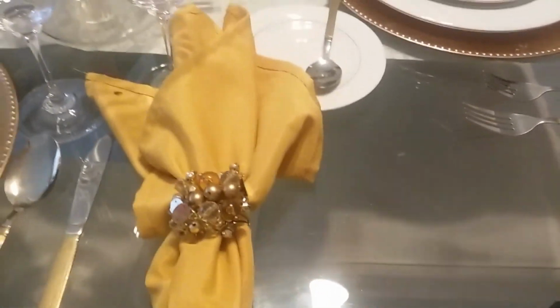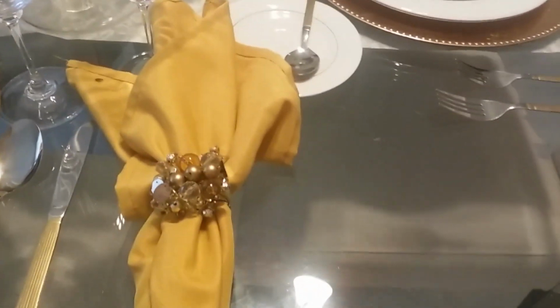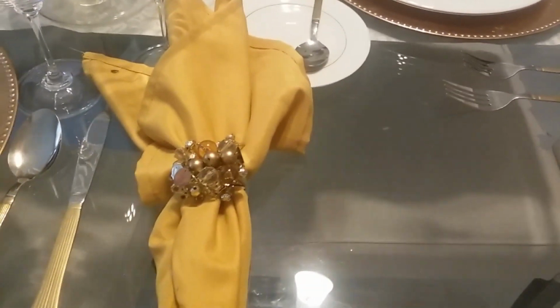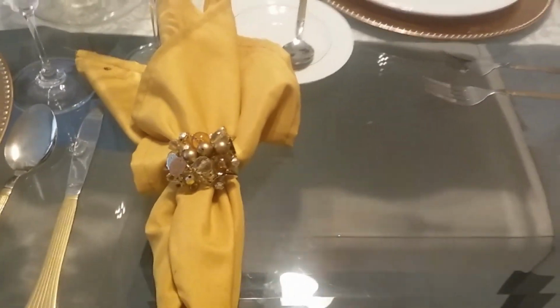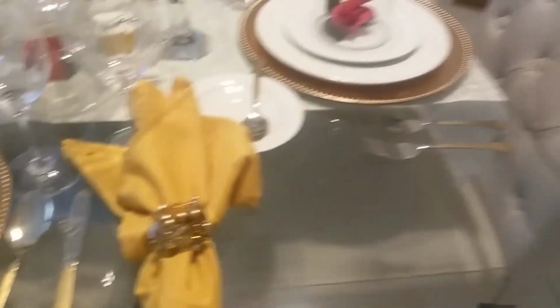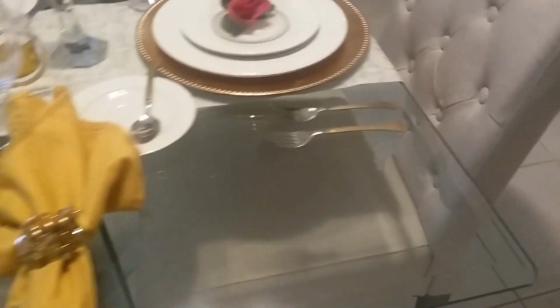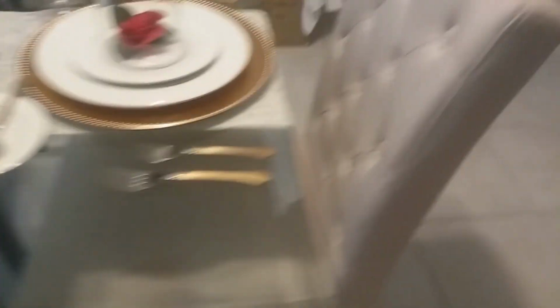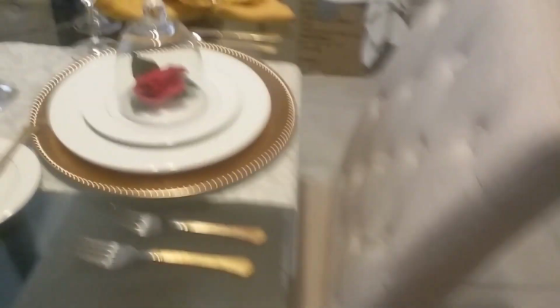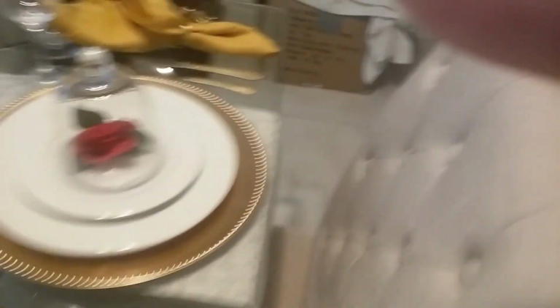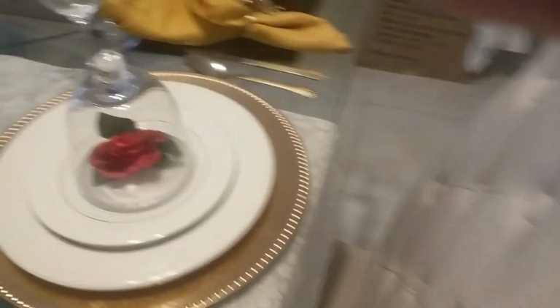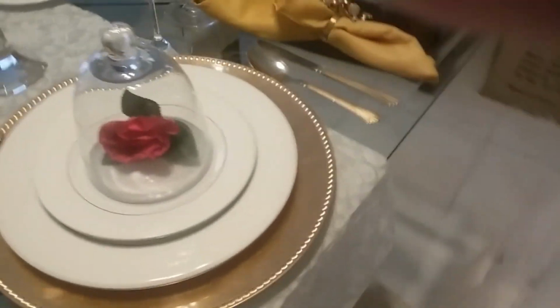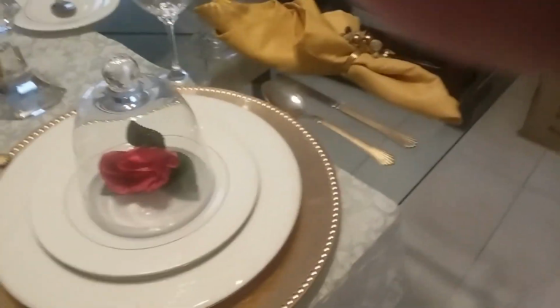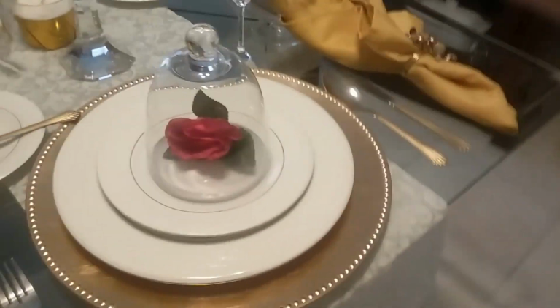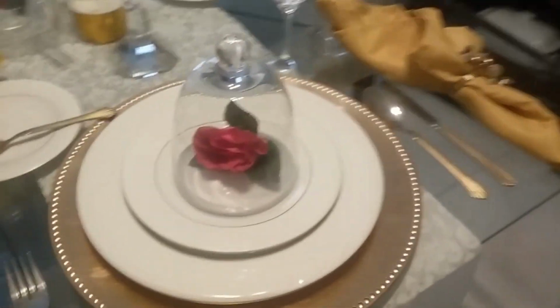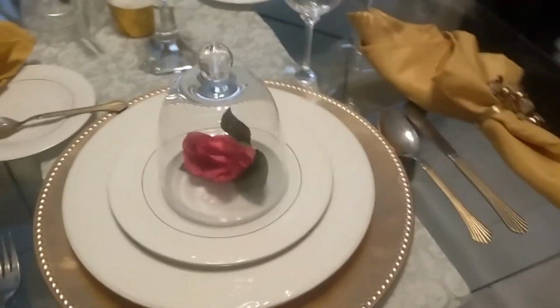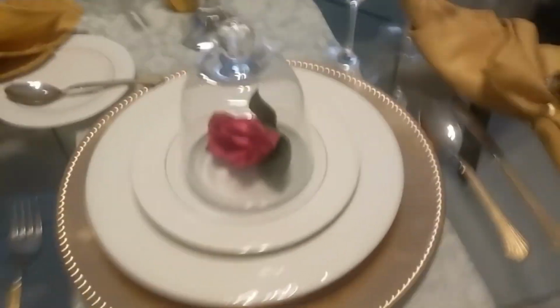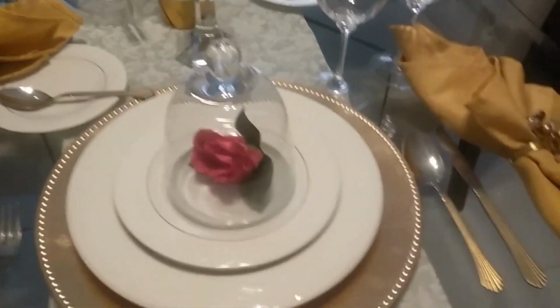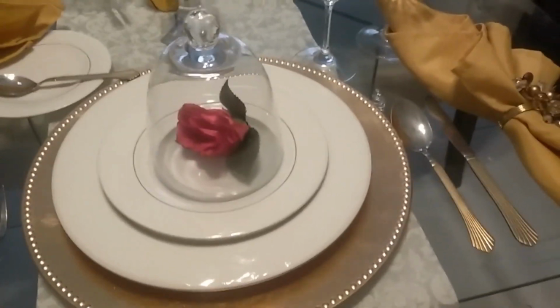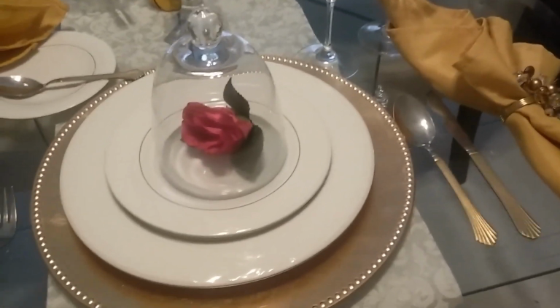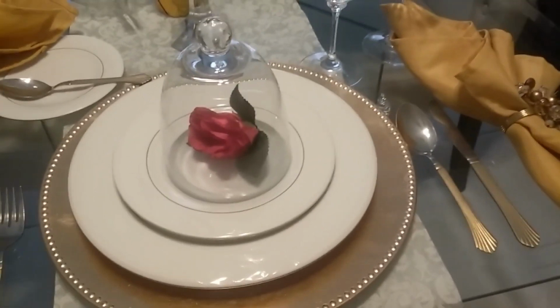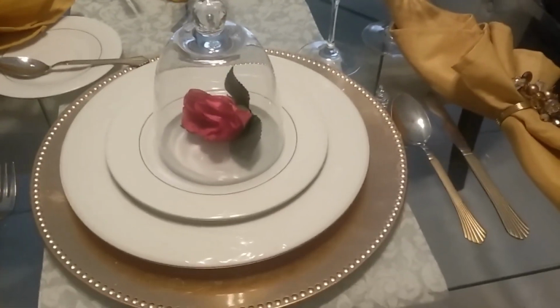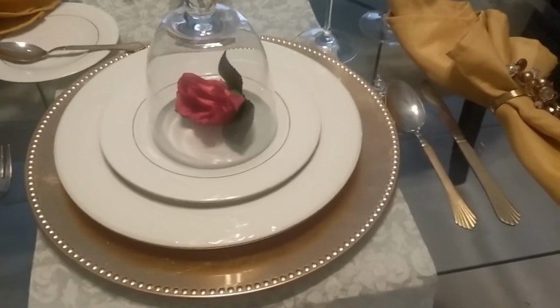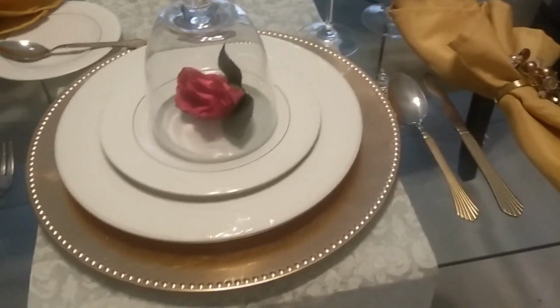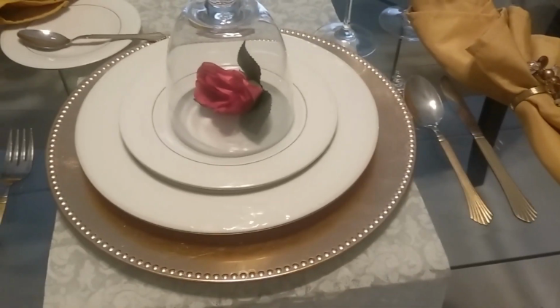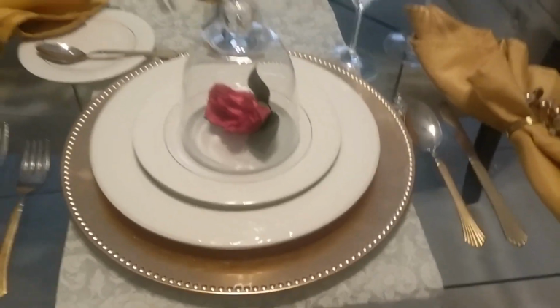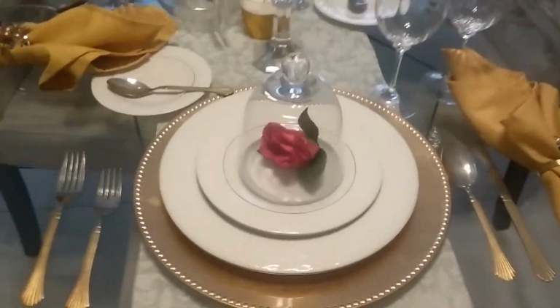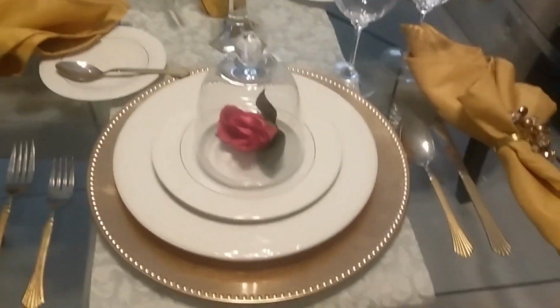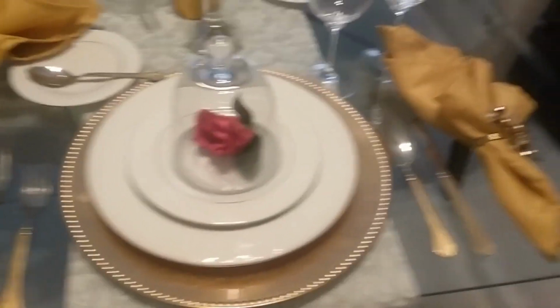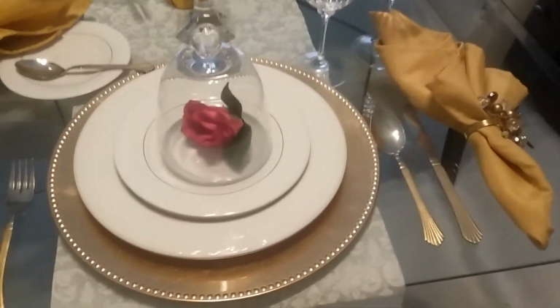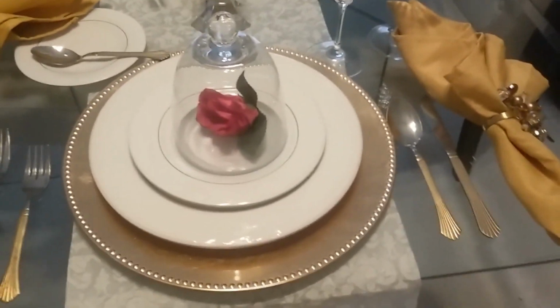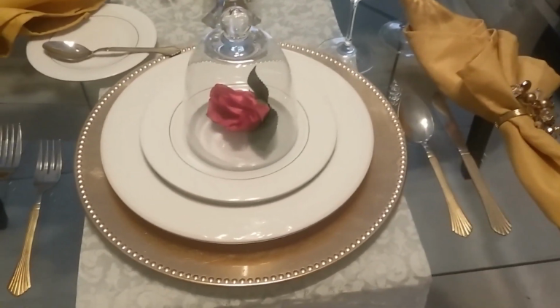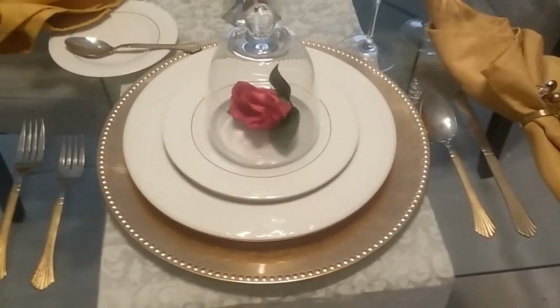What I did a little differently on the end settings — I put a red rose in a glass dome to mimic Beauty and the Beast, the whole thing with the red rose. So that's the only thing that's different with the head setting.